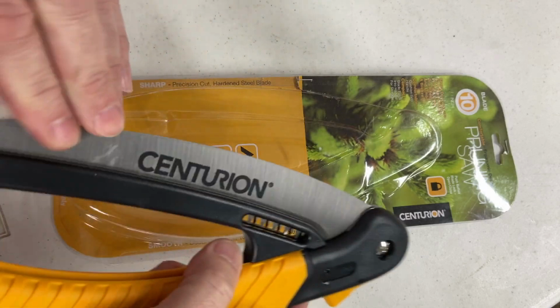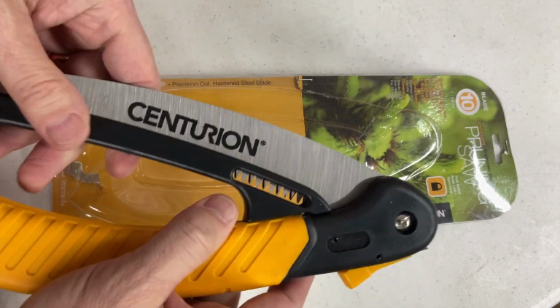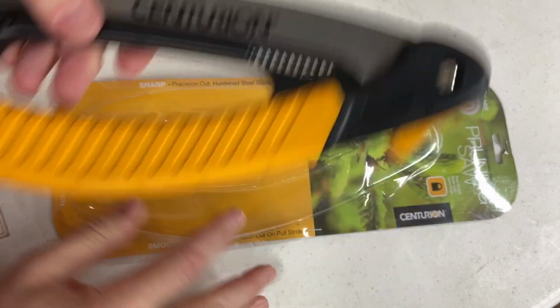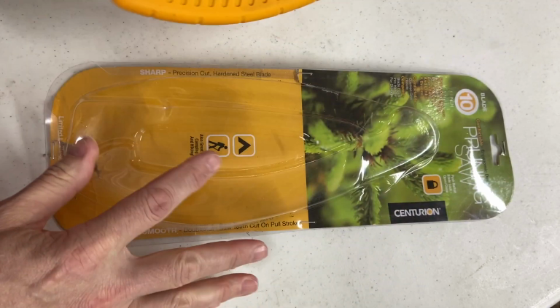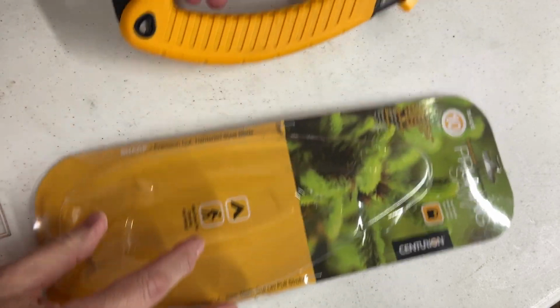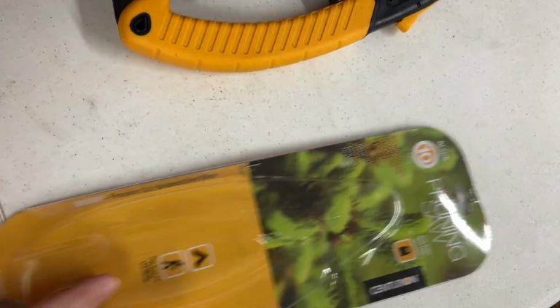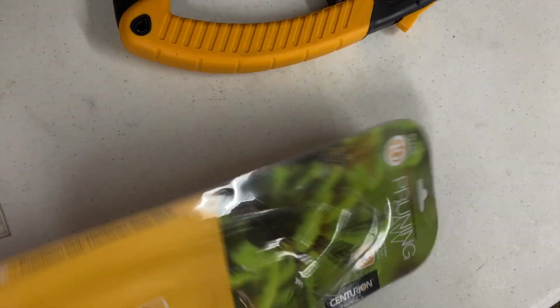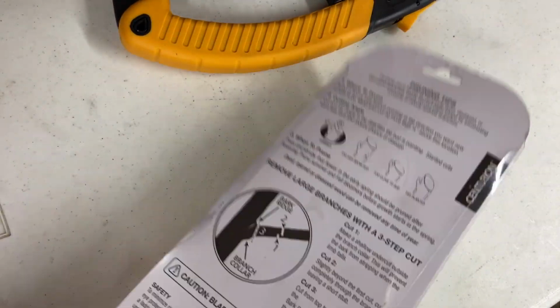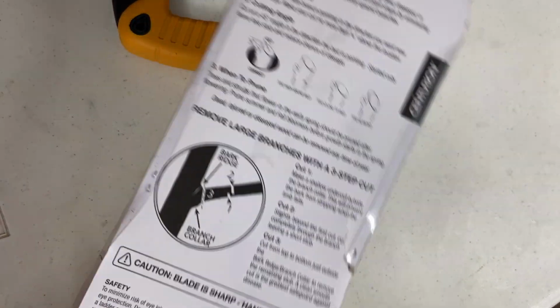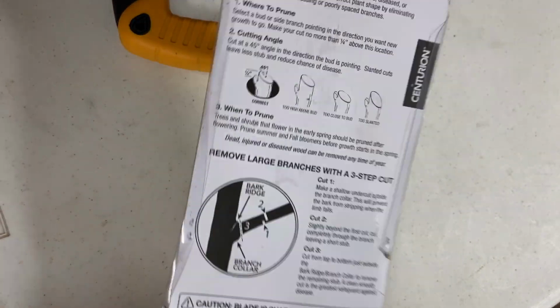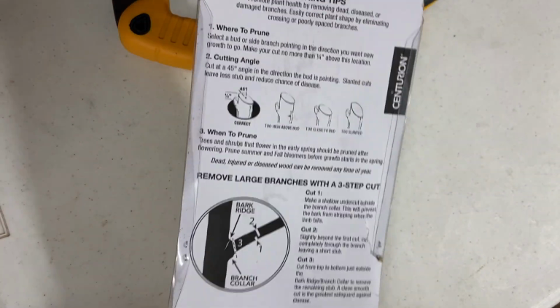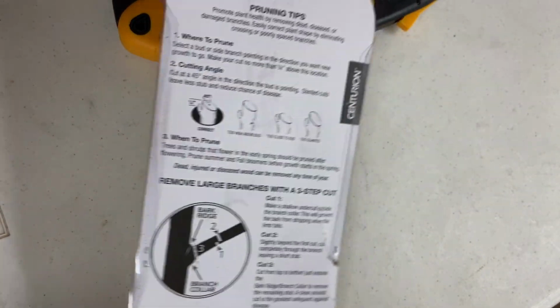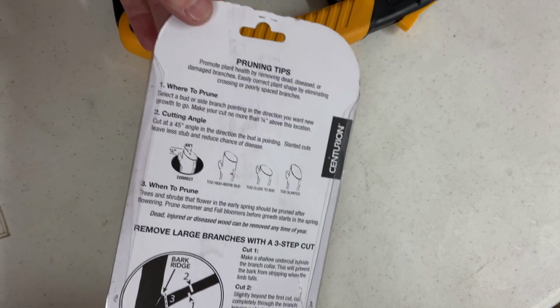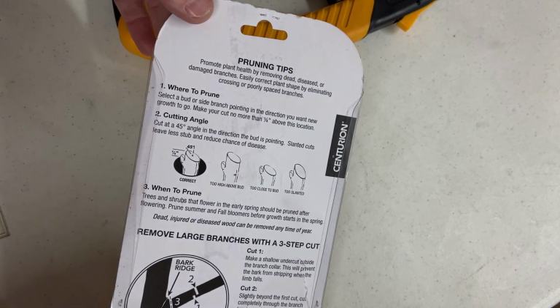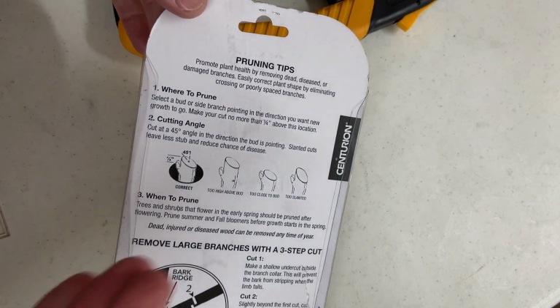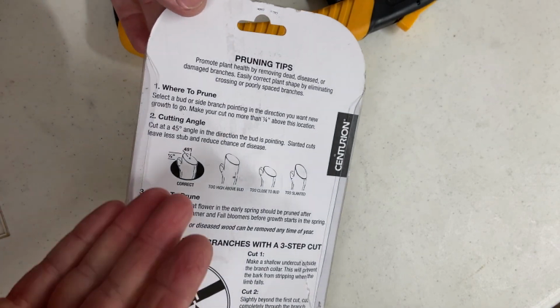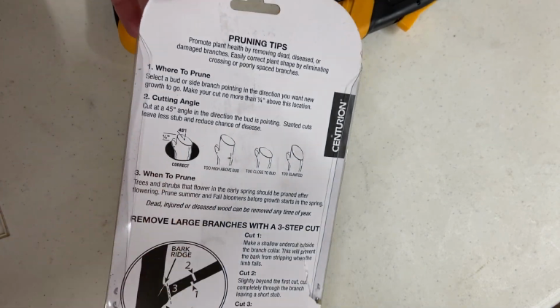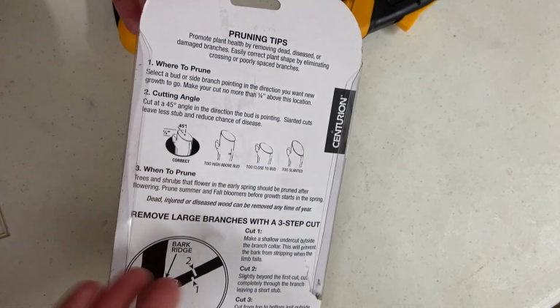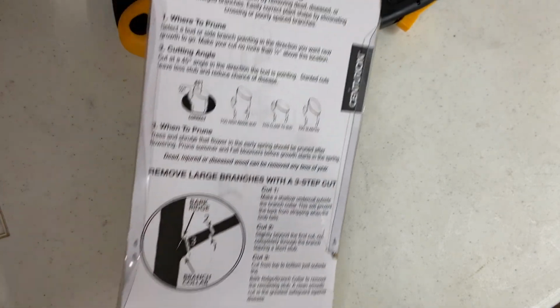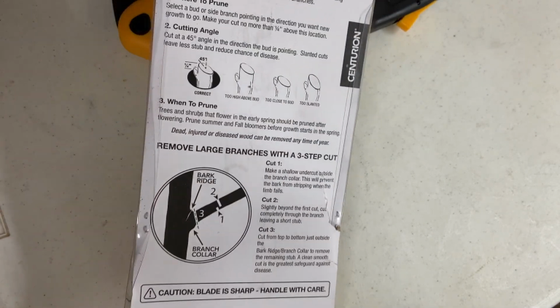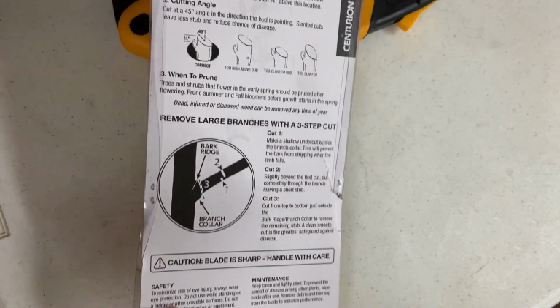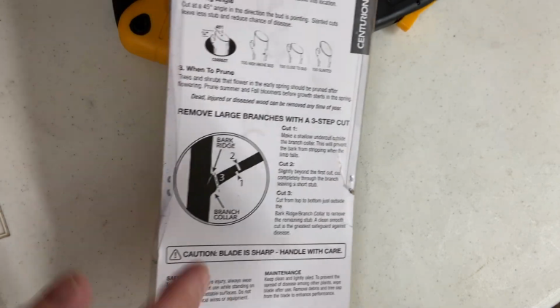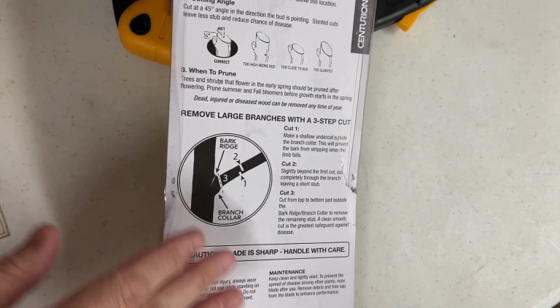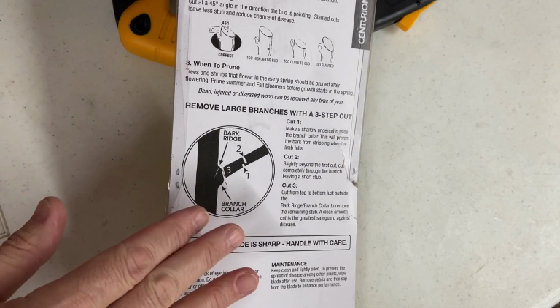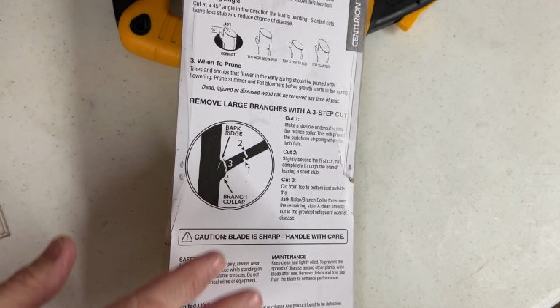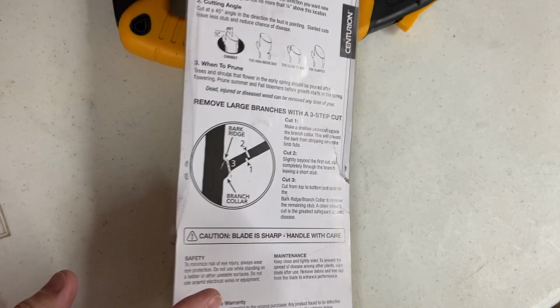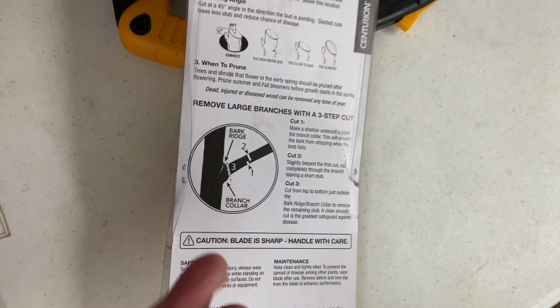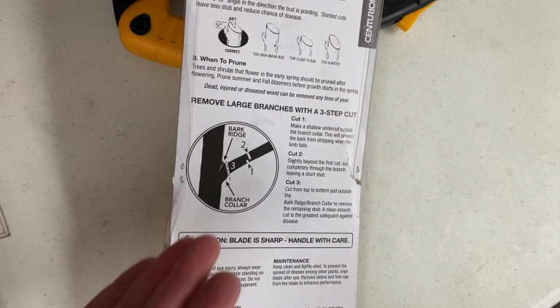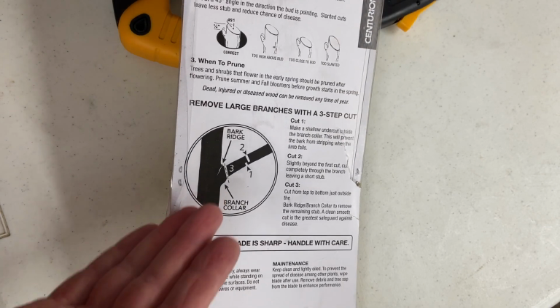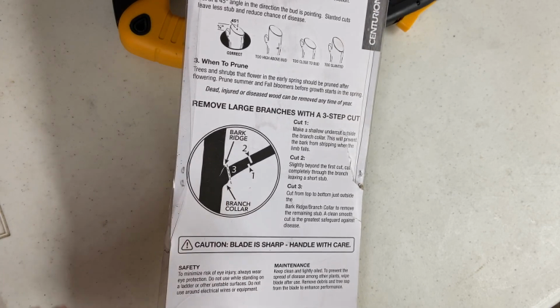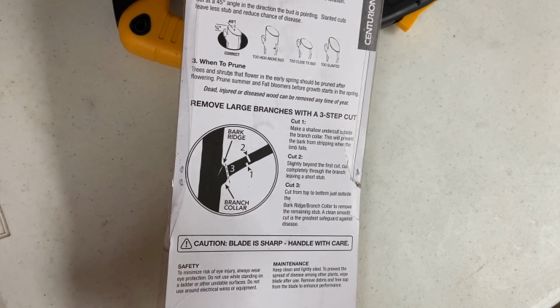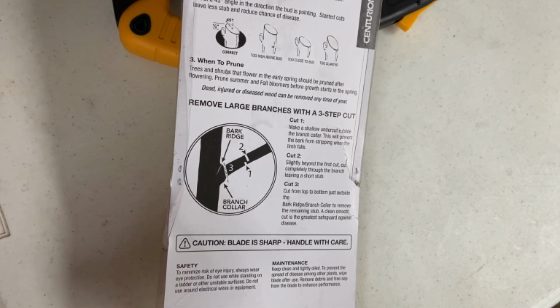One cool thing about Centurion products is on the back they have recommendations about how to prune, when to prune, and an actual photo or diagram showing how to cut.